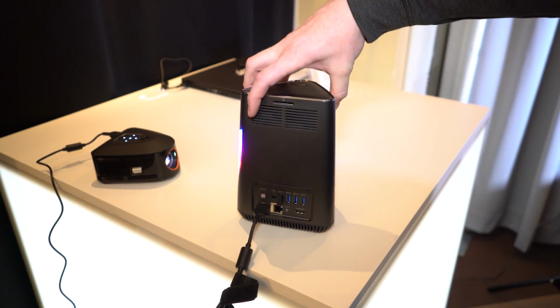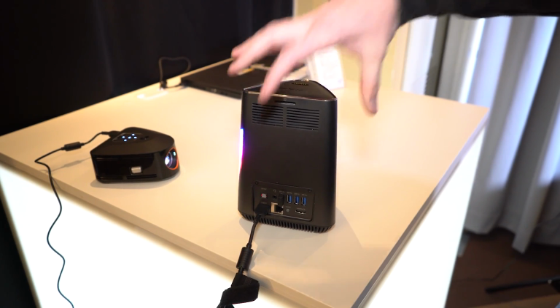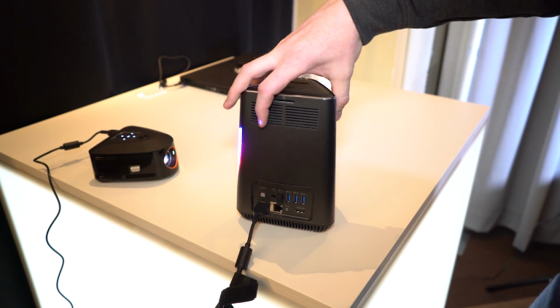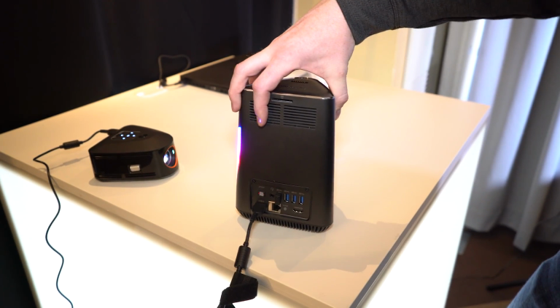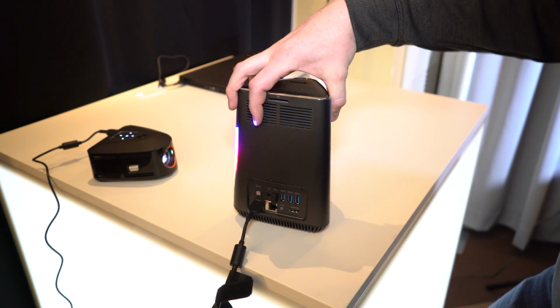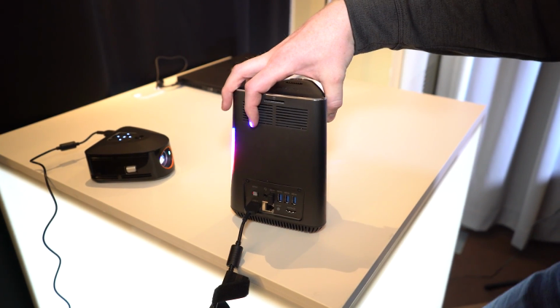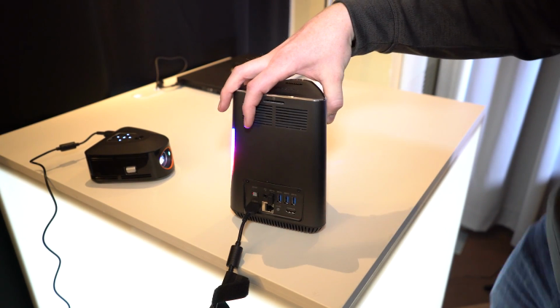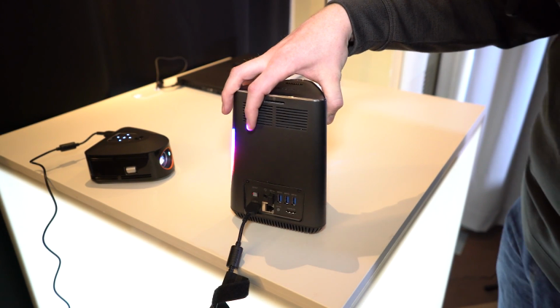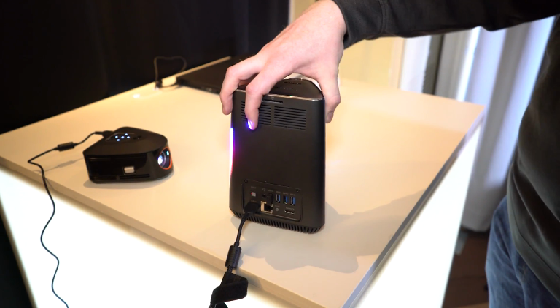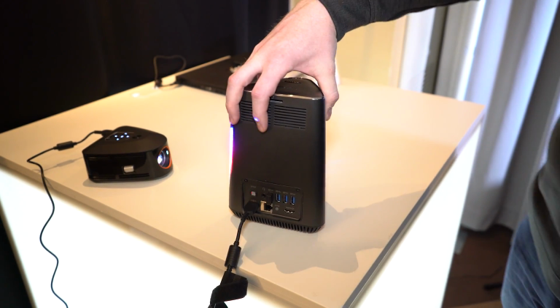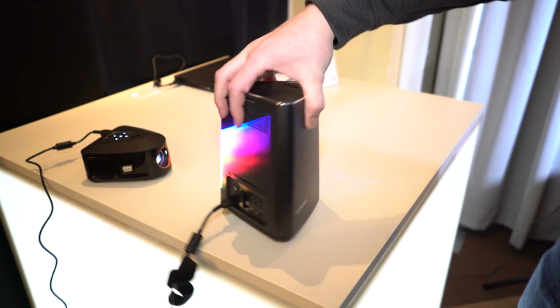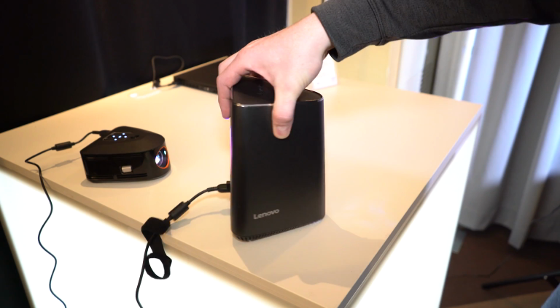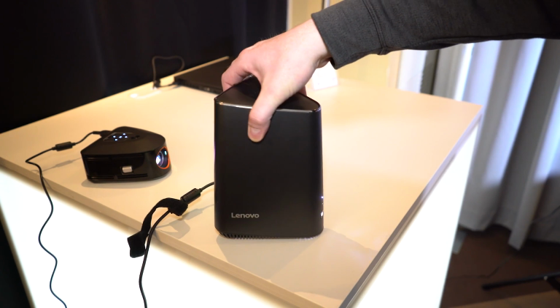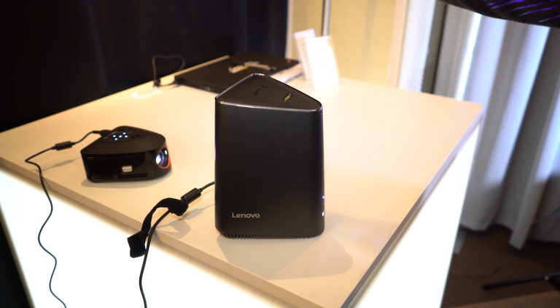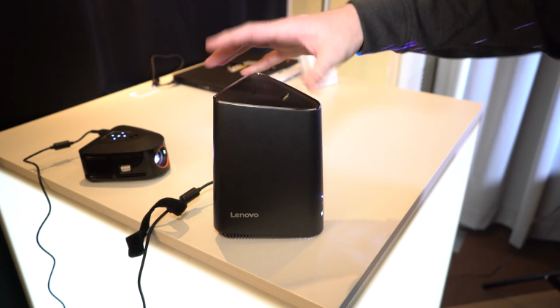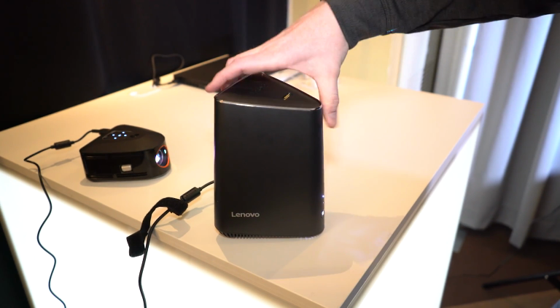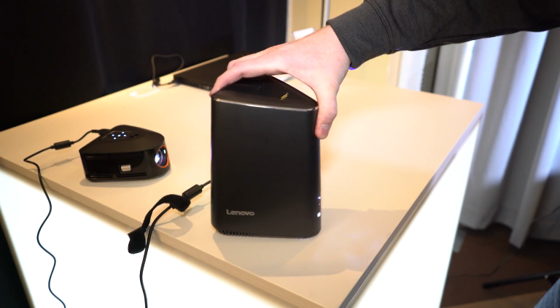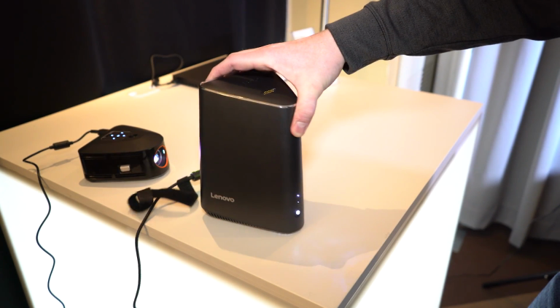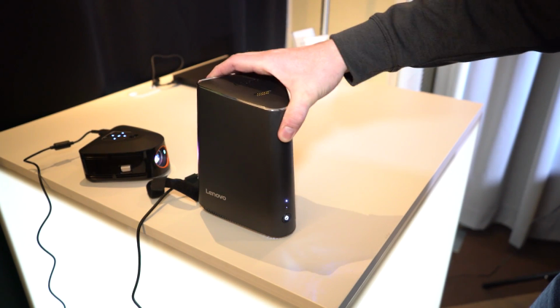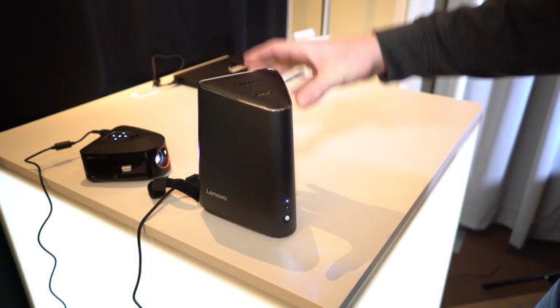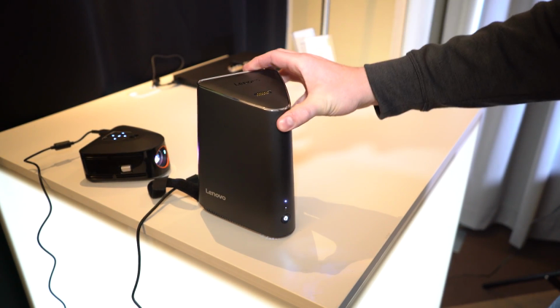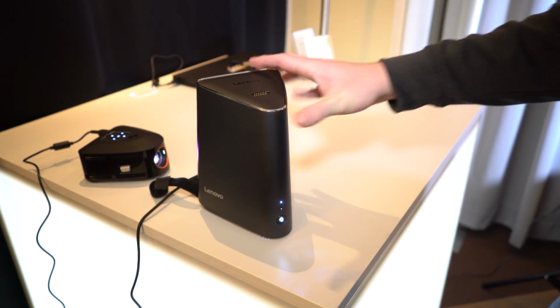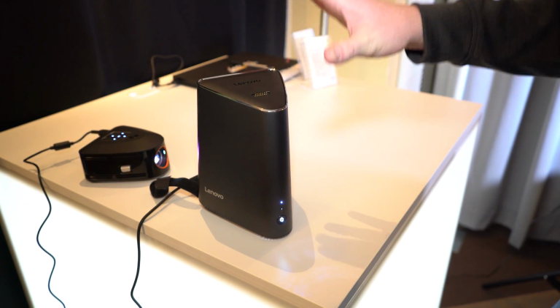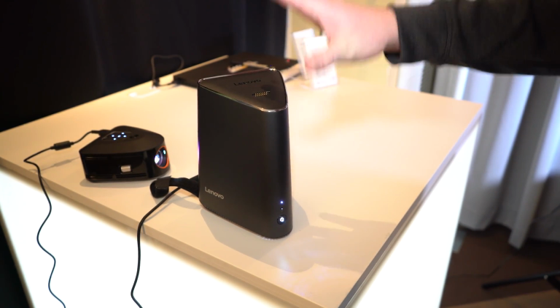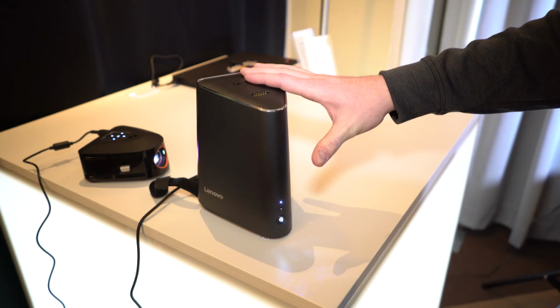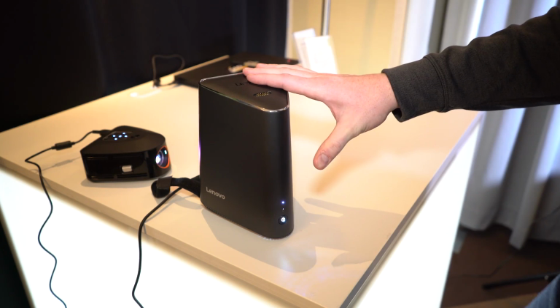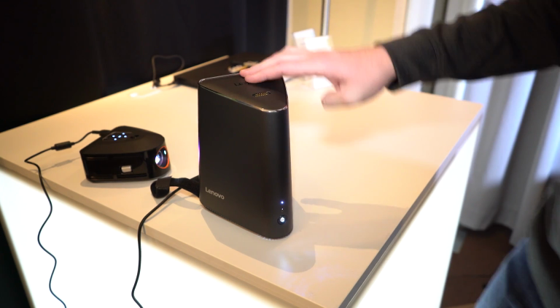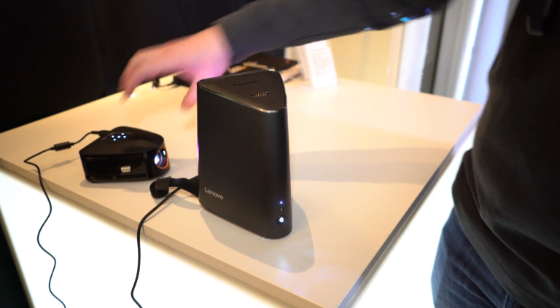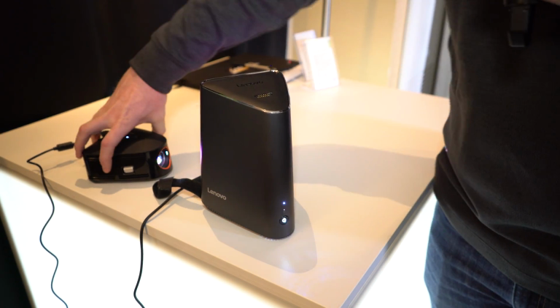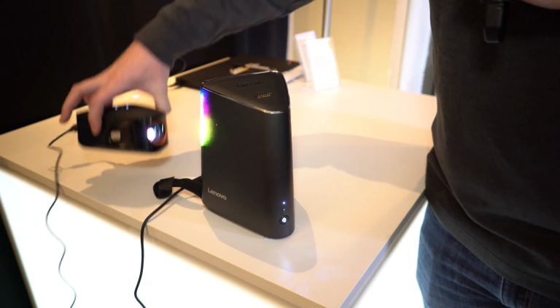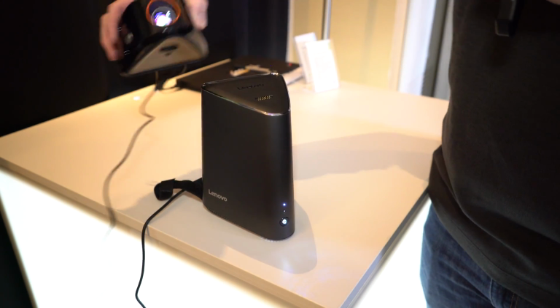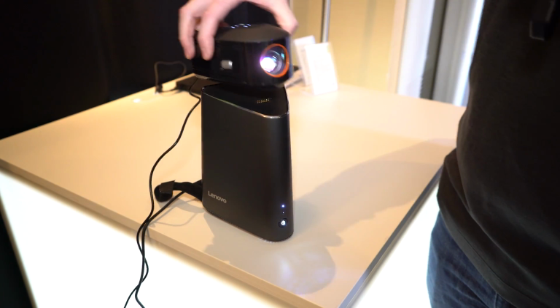It will start at $849, but that will not include the GPU. We couldn't get a clear idea of what the actual price will be with the GPU included. What you do get for $849 is this piece as well.